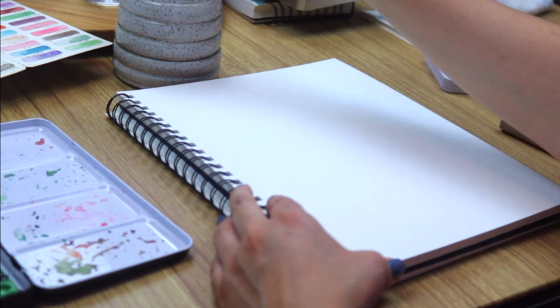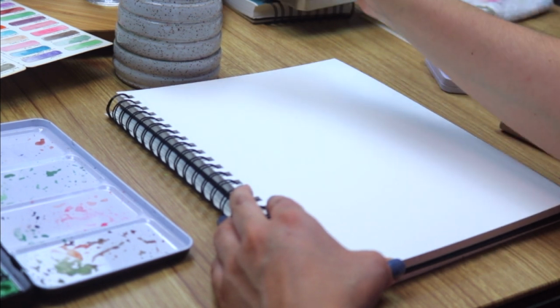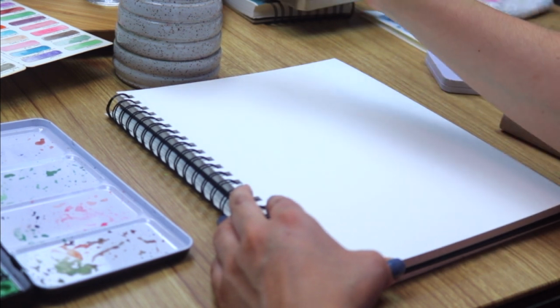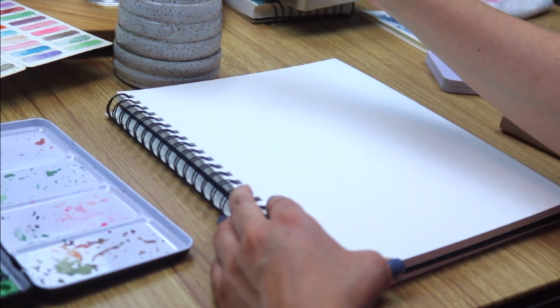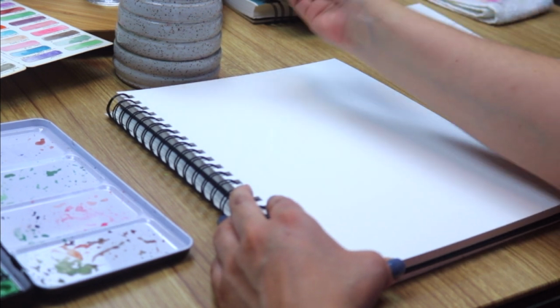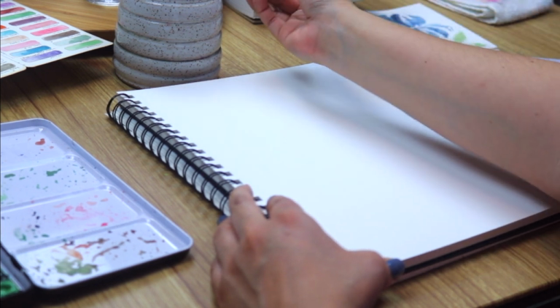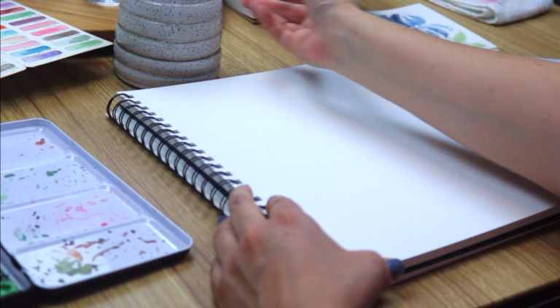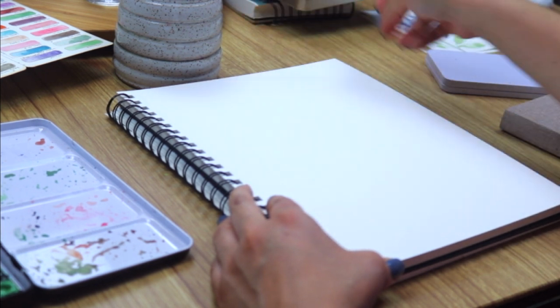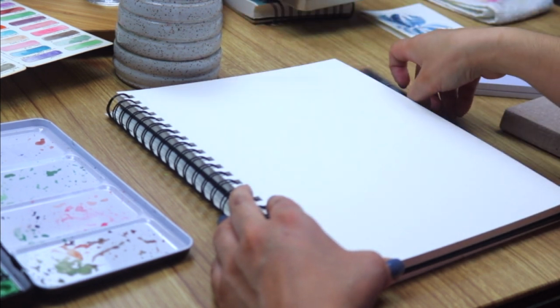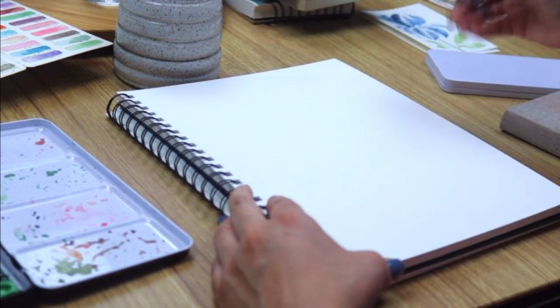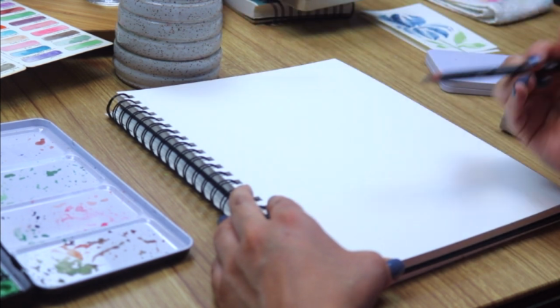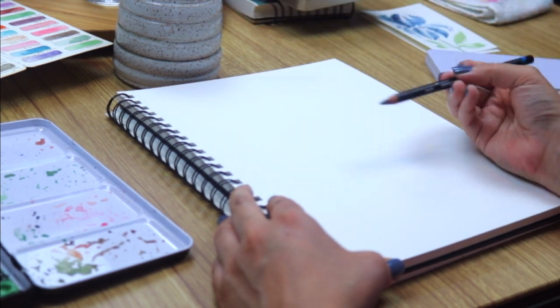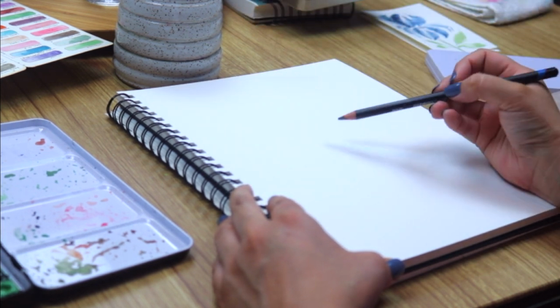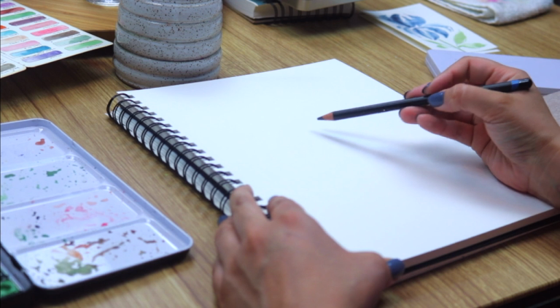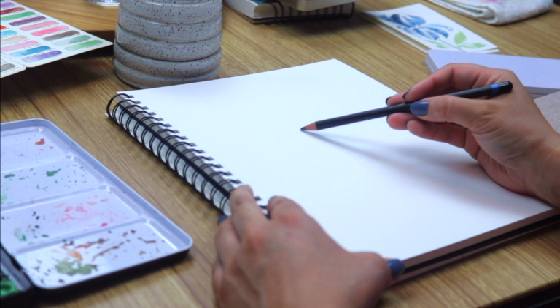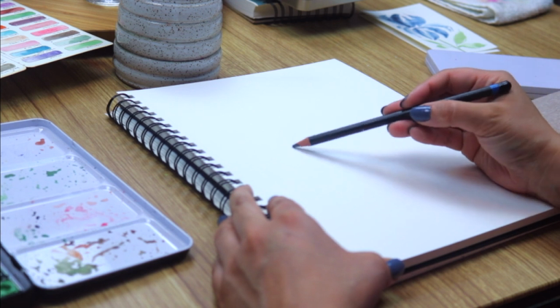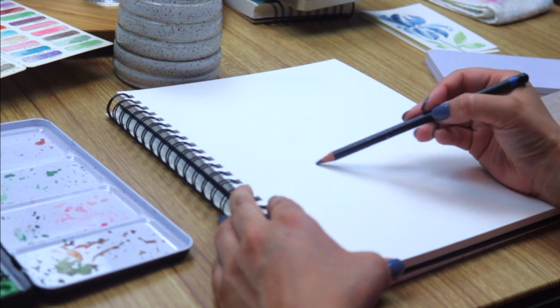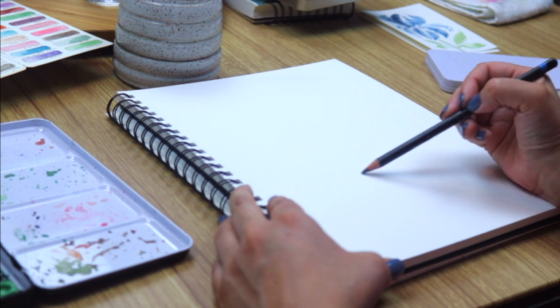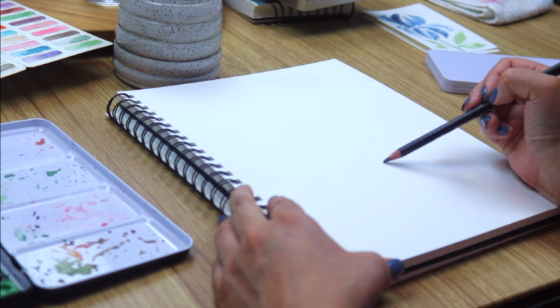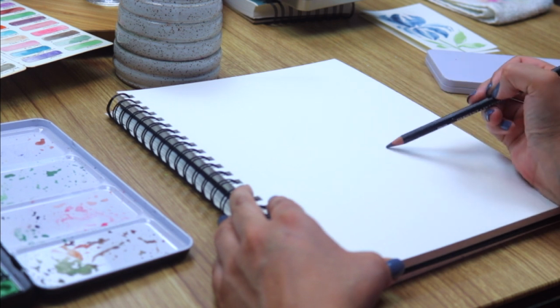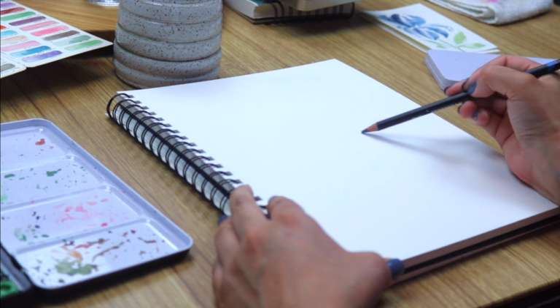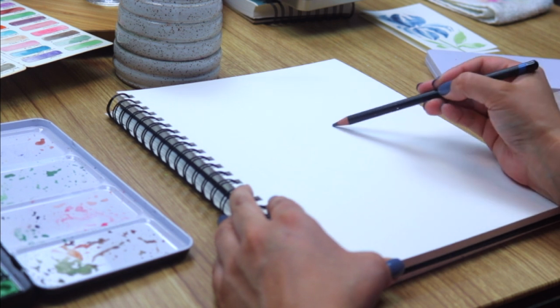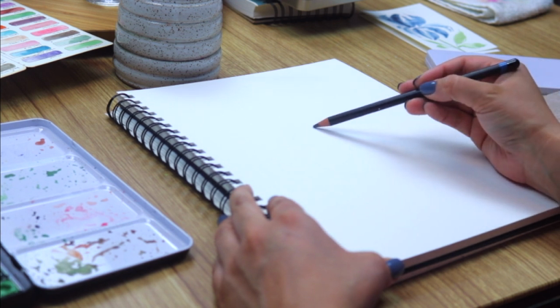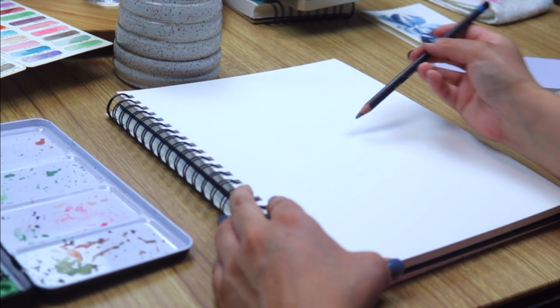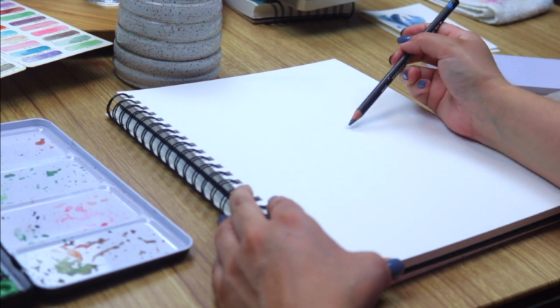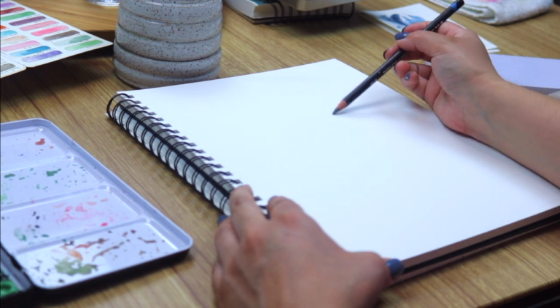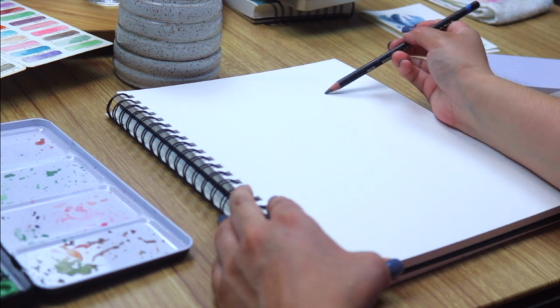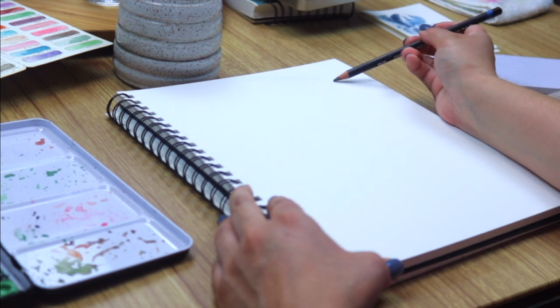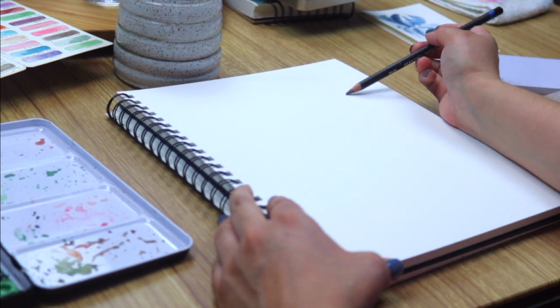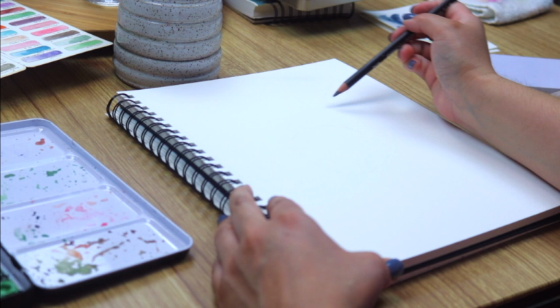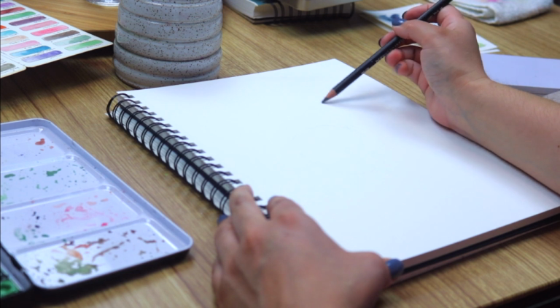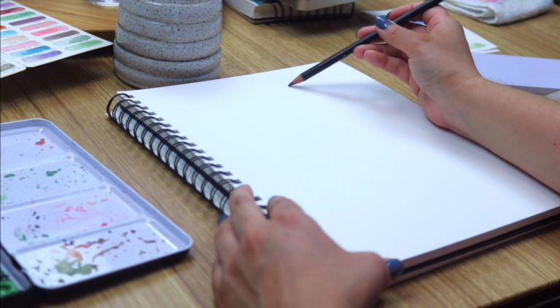Let's begin with a really loose pencil outline of the floral and leaf elements that we want to include. We're using a light wash HB Derwent sketching pencil.